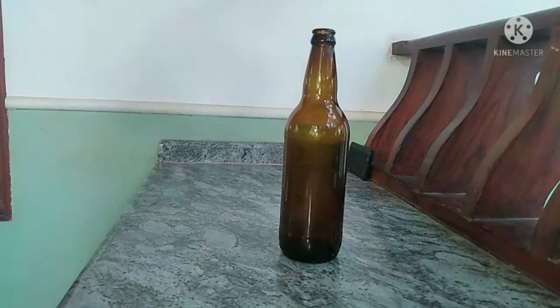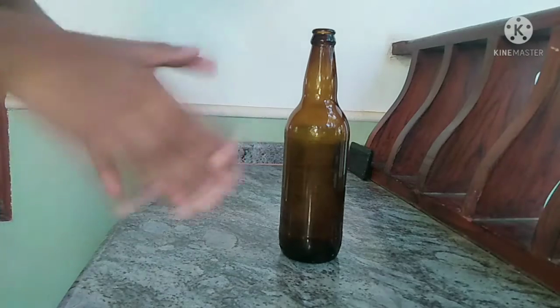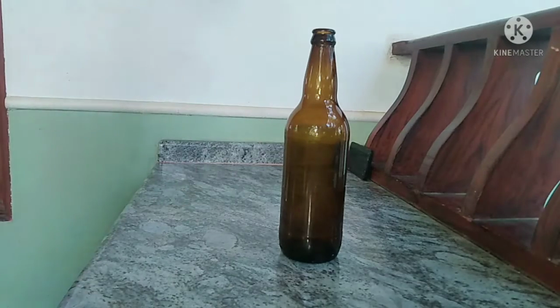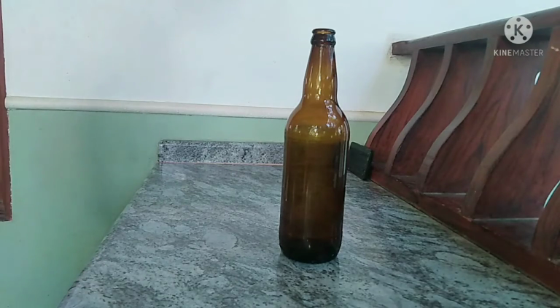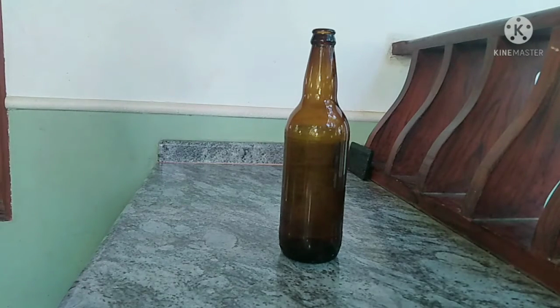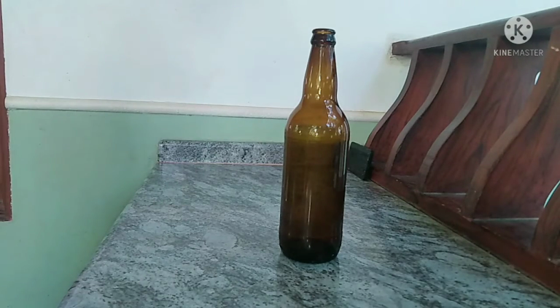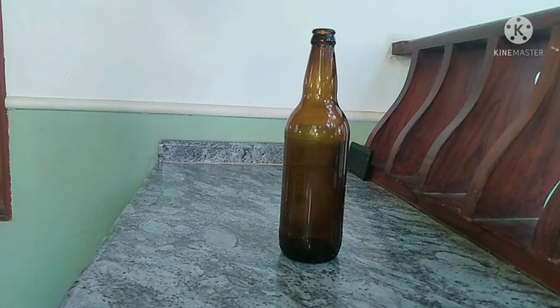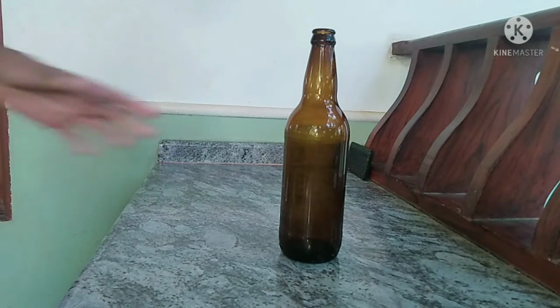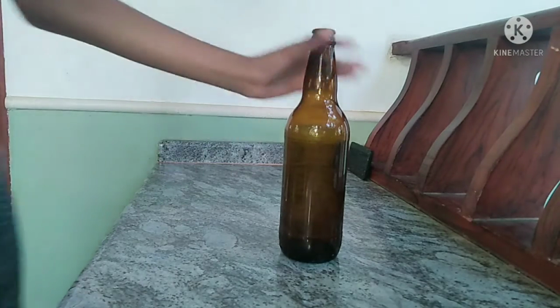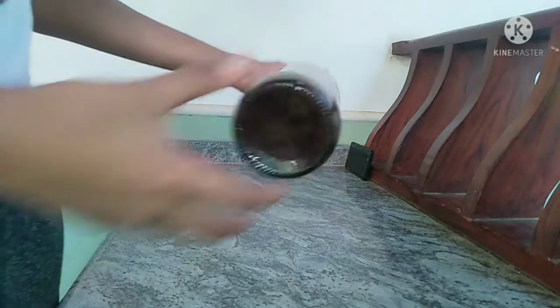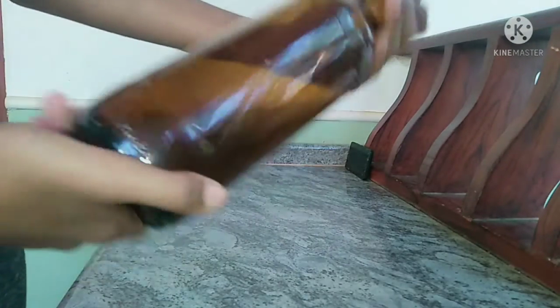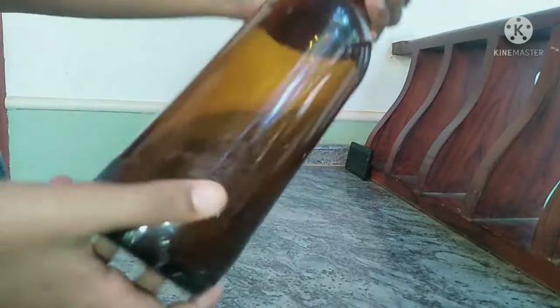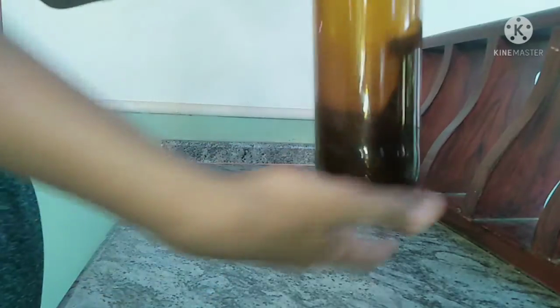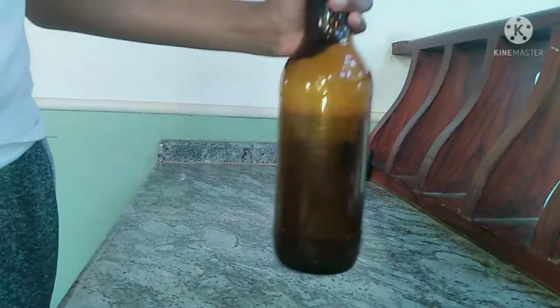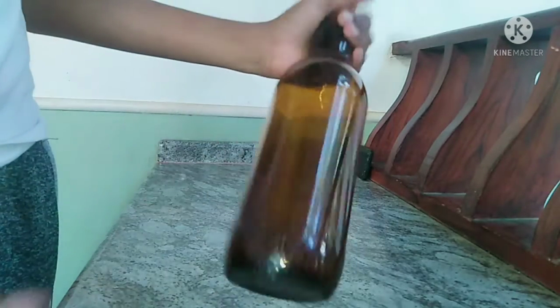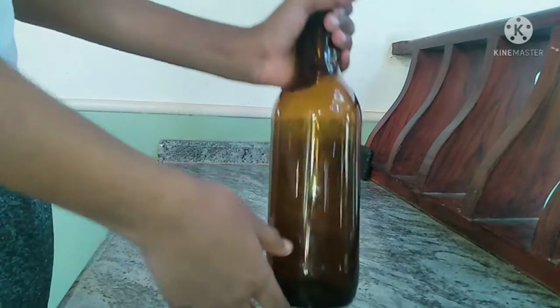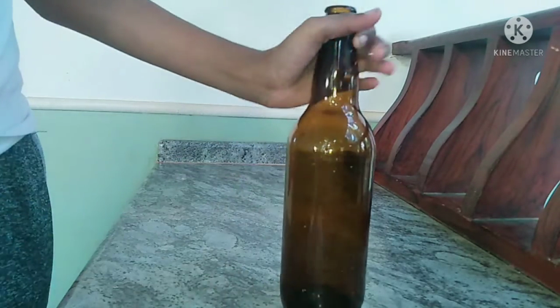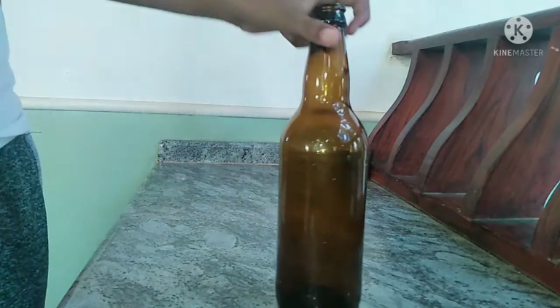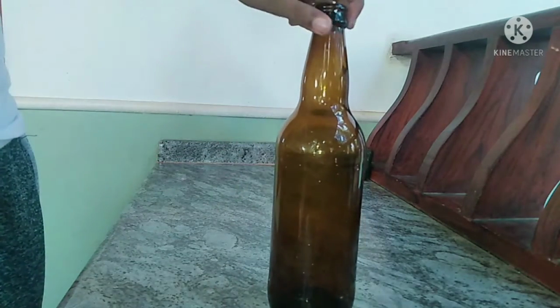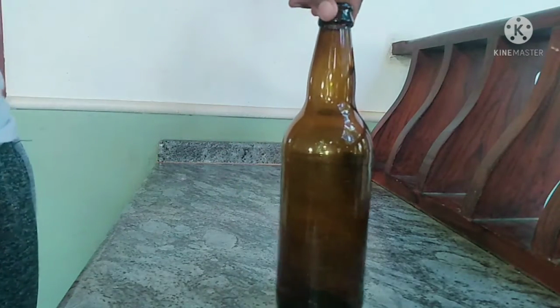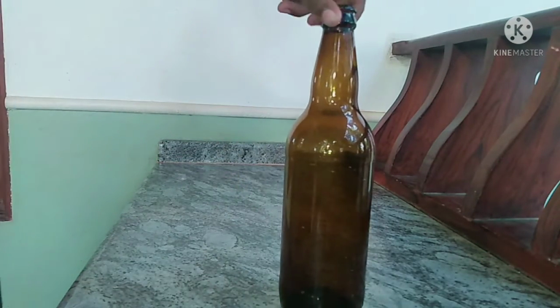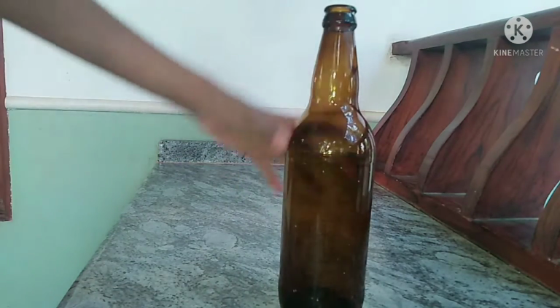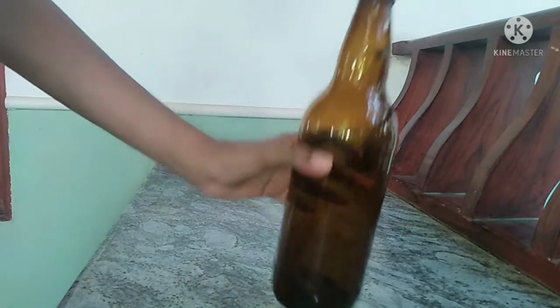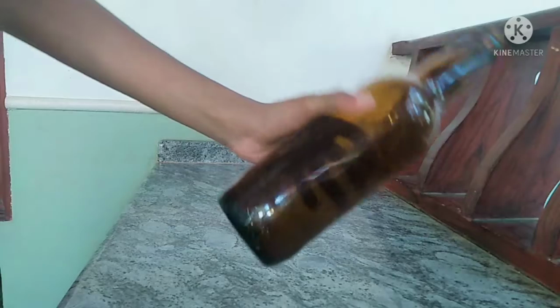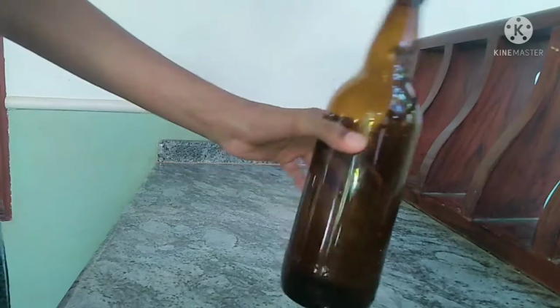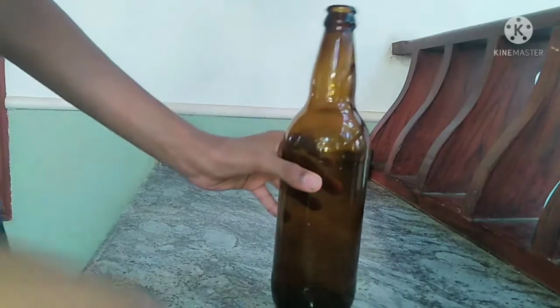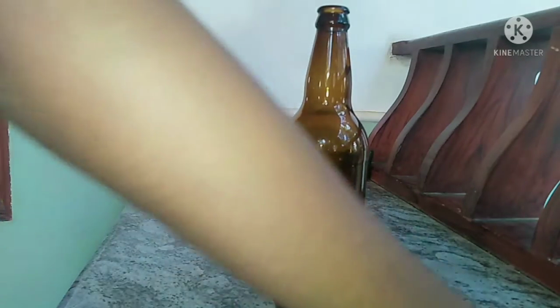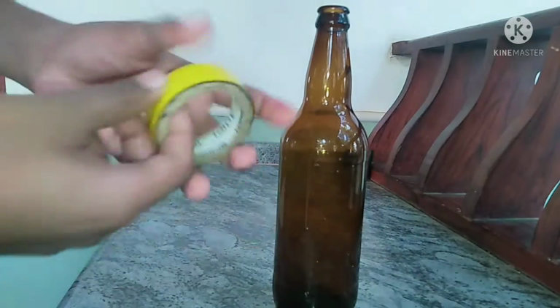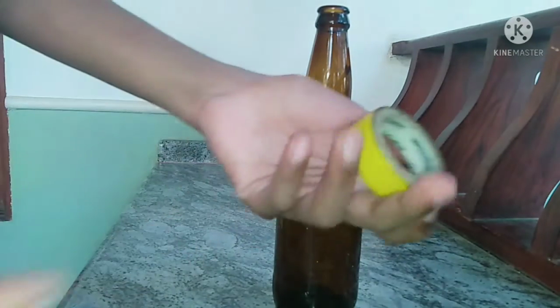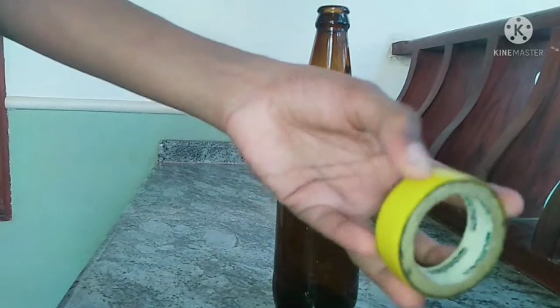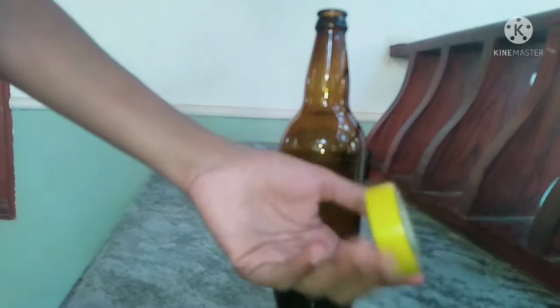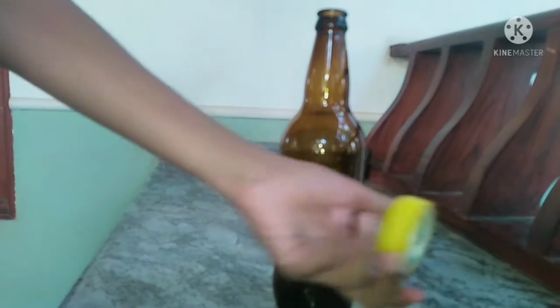Hello guys, welcome back to the amongst tab. This is a simple bottle and I am using a beer bottle. I will add a beer bottle and insulation tape. We will show you this video.